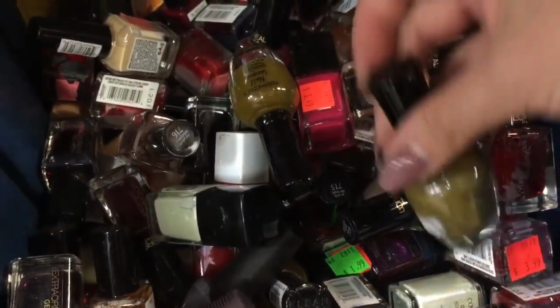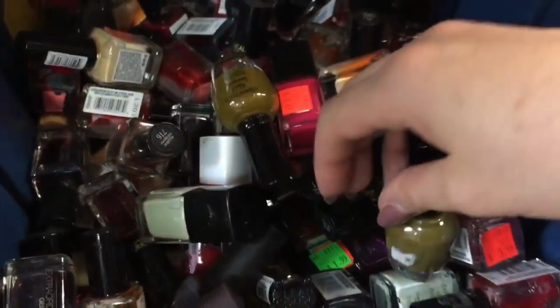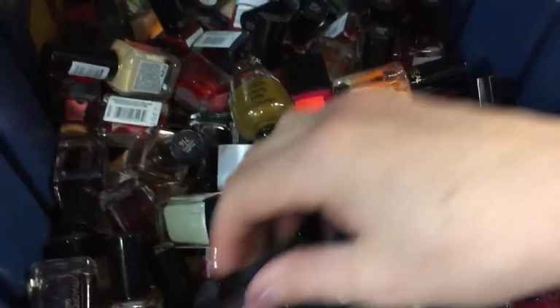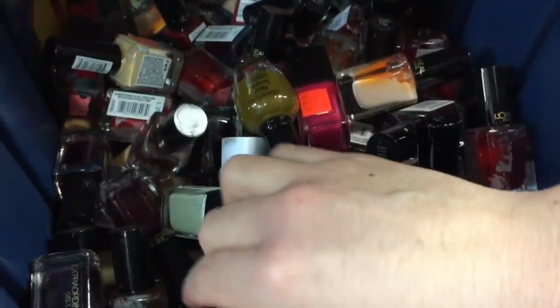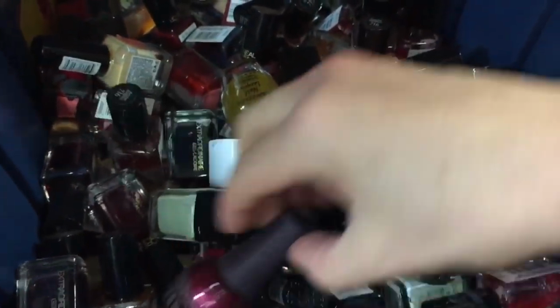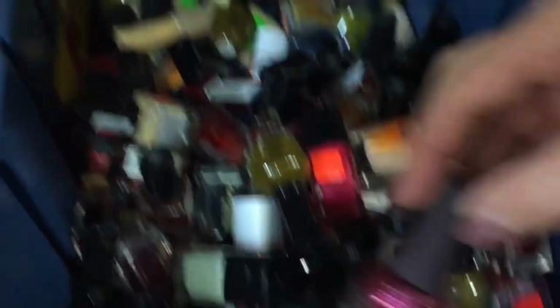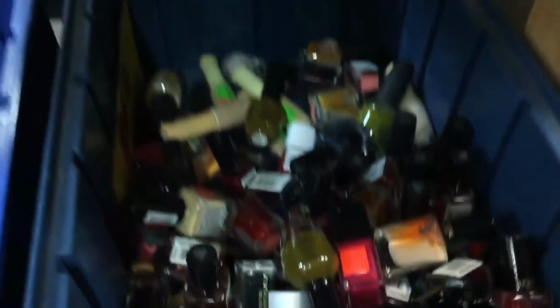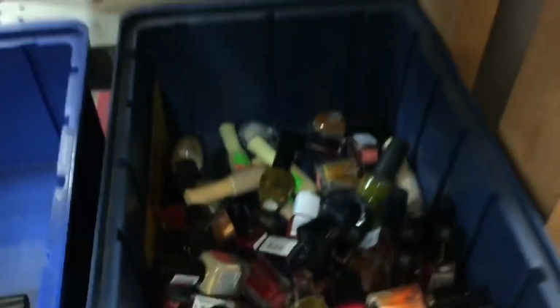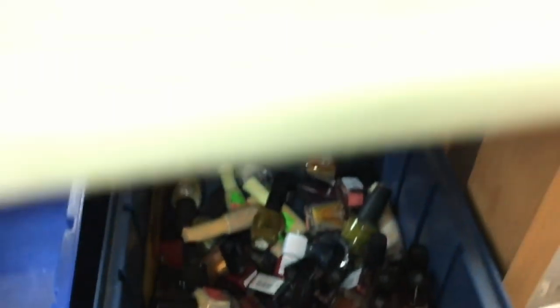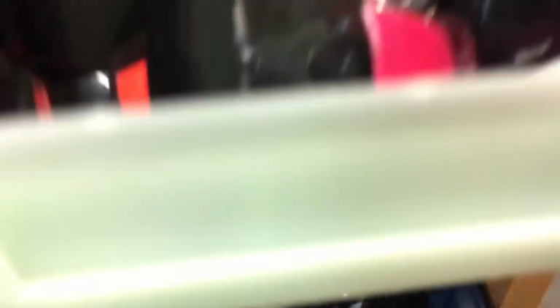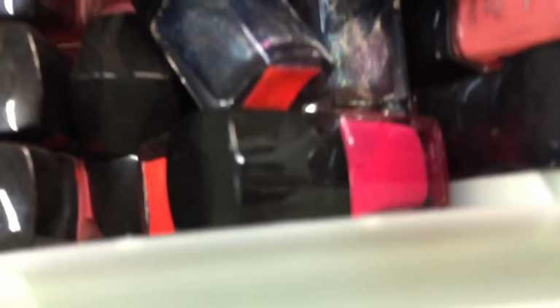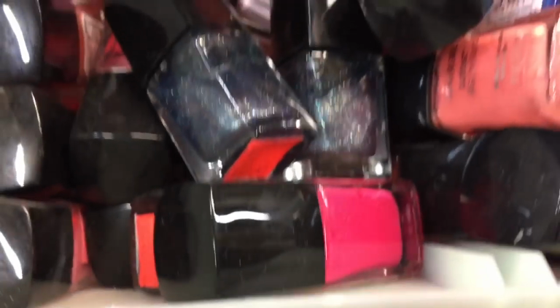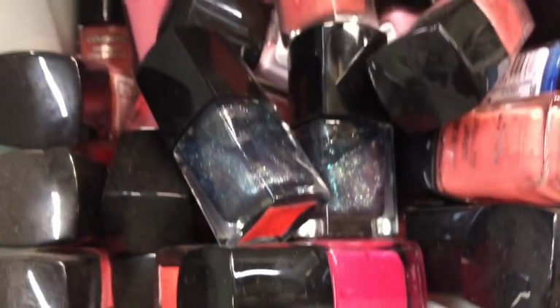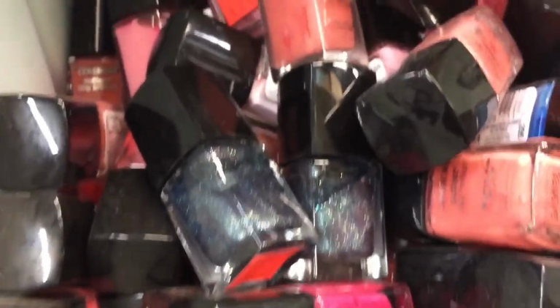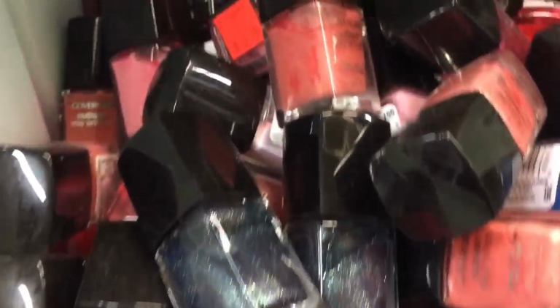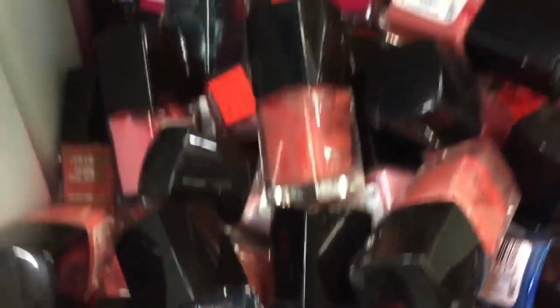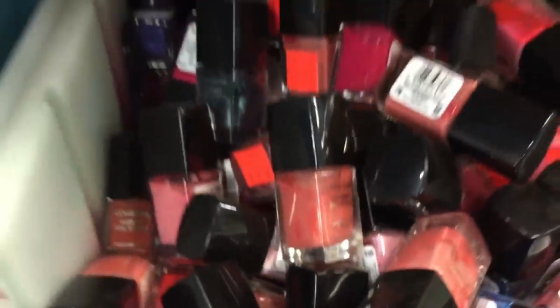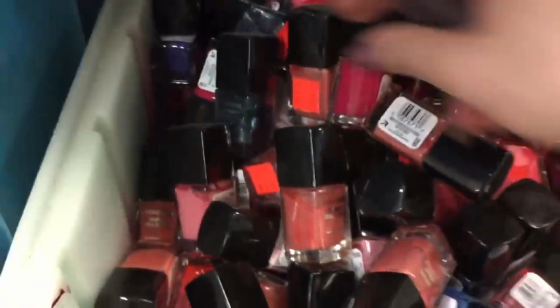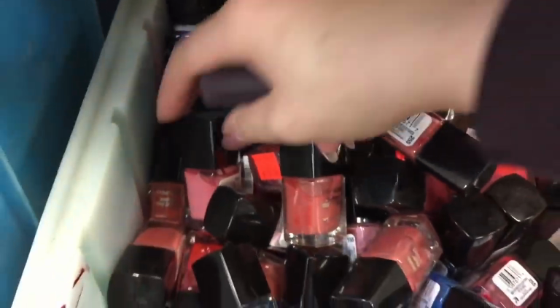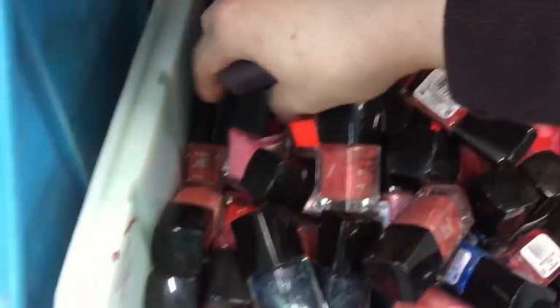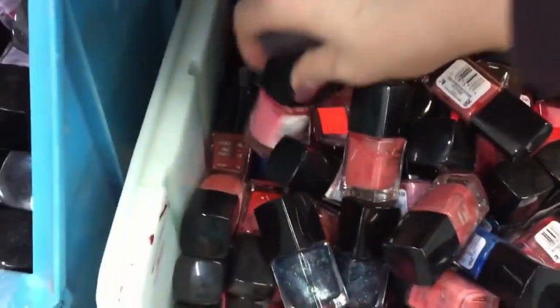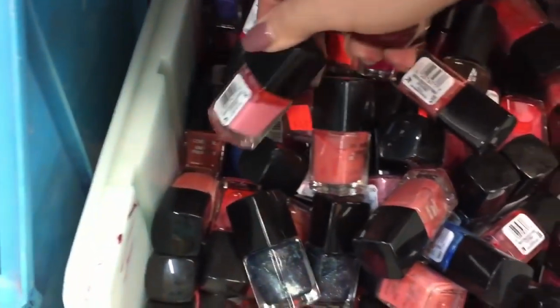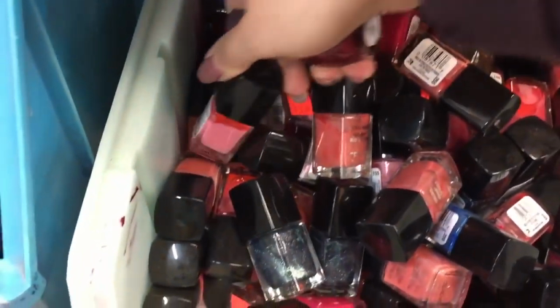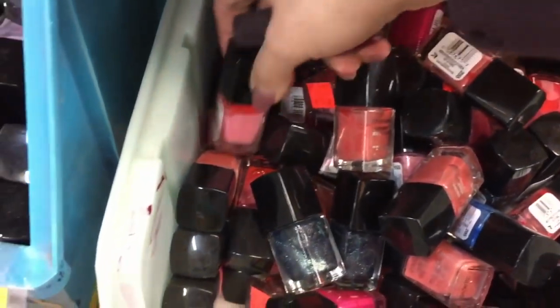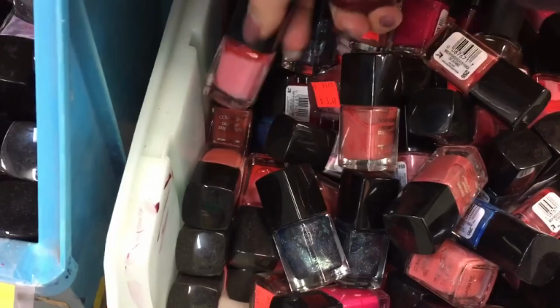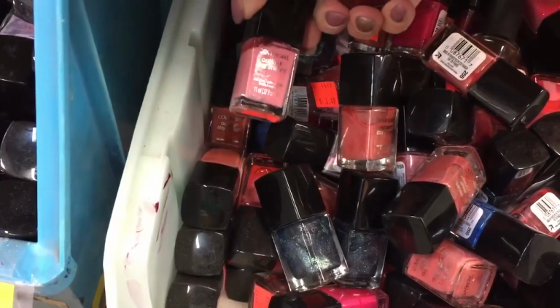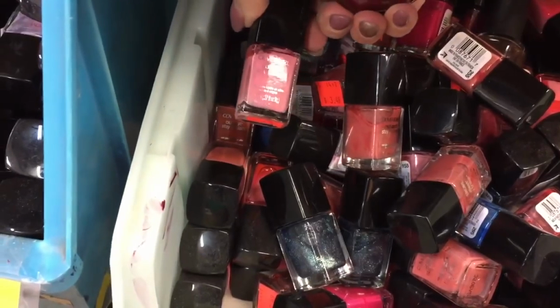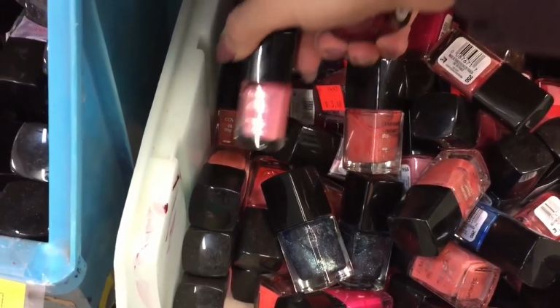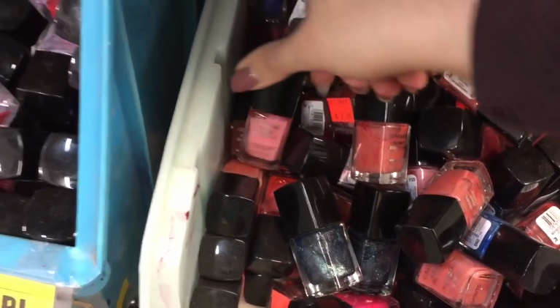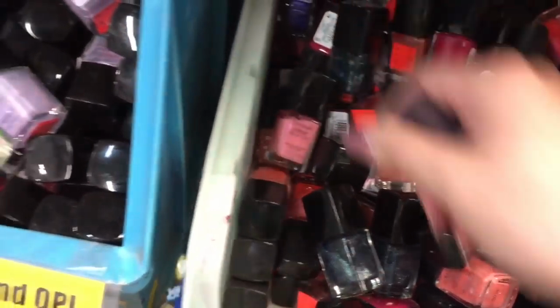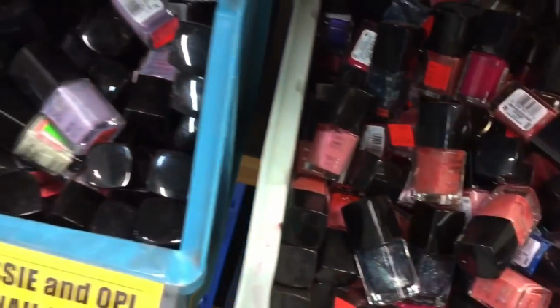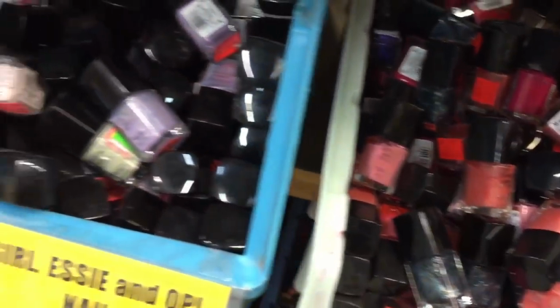This one here is definitely not worth $1.99, but oh my goodness — Spa Ritual! I'm just going to dig through here and show you guys some of the colors.